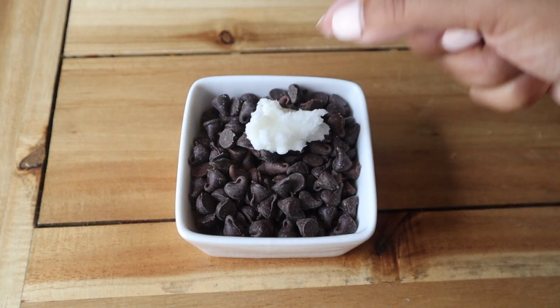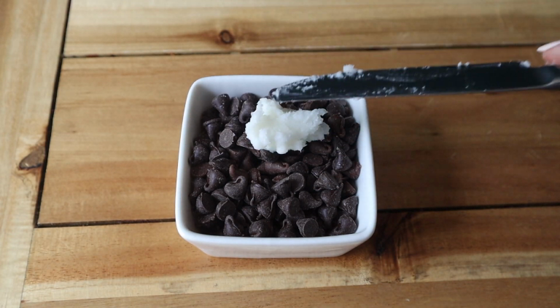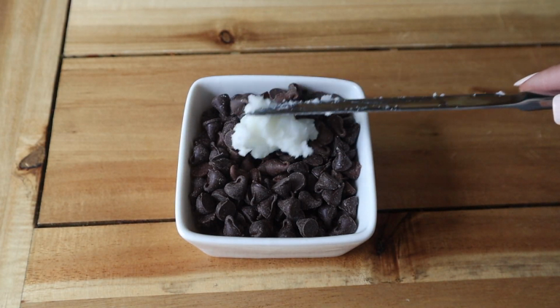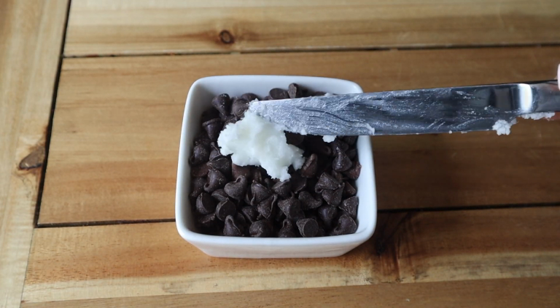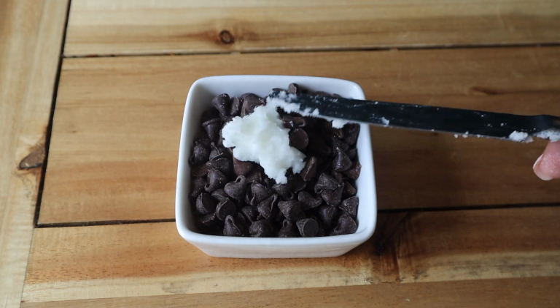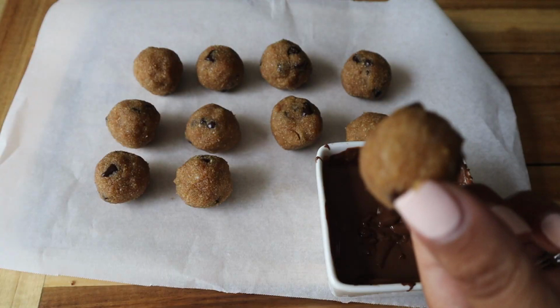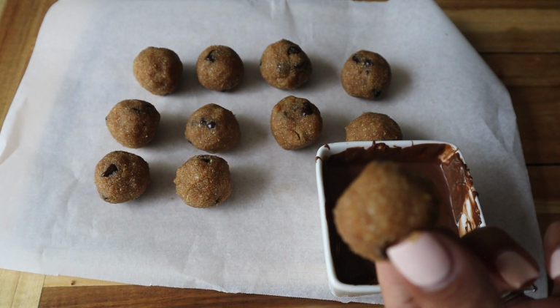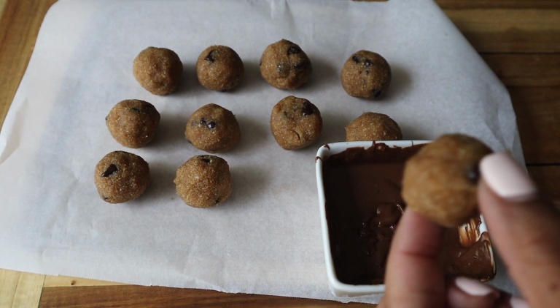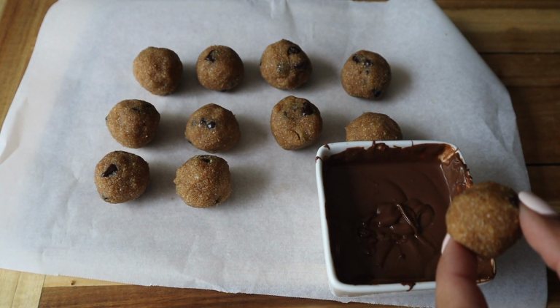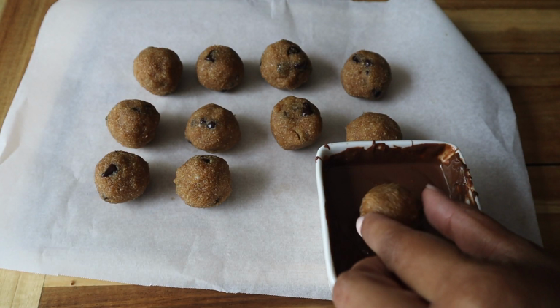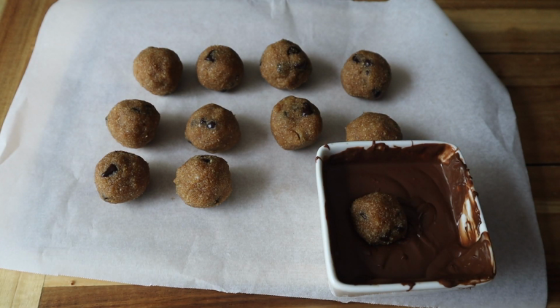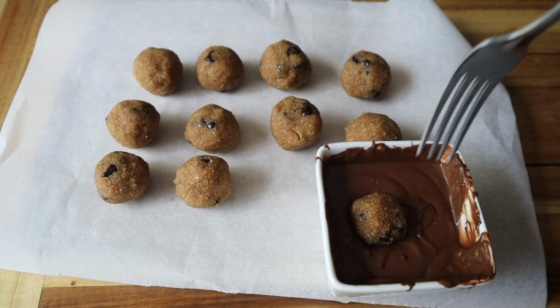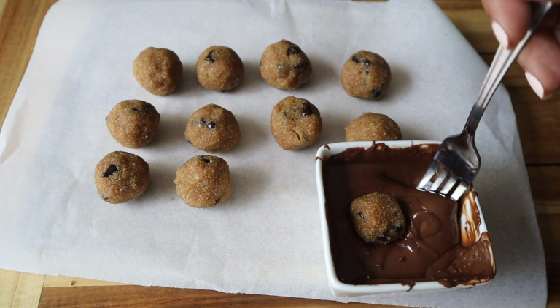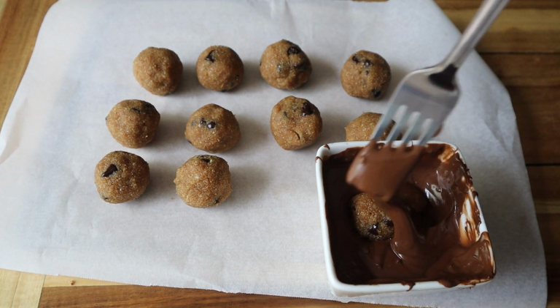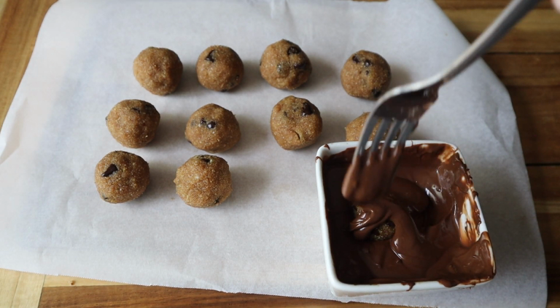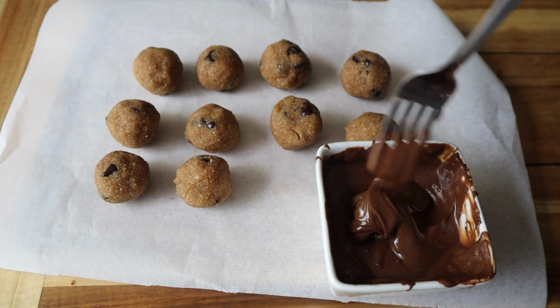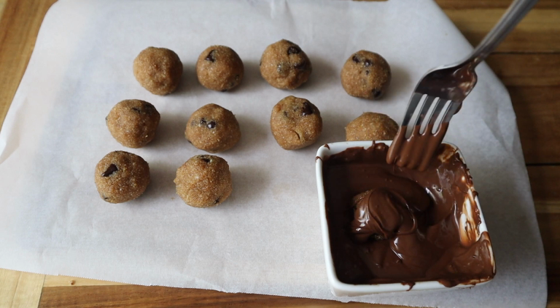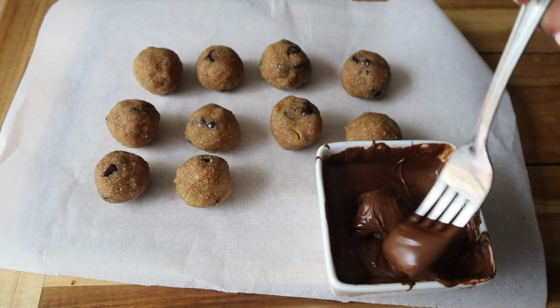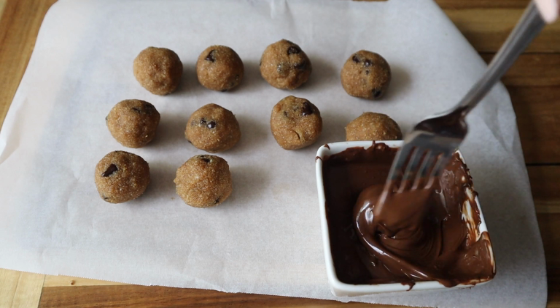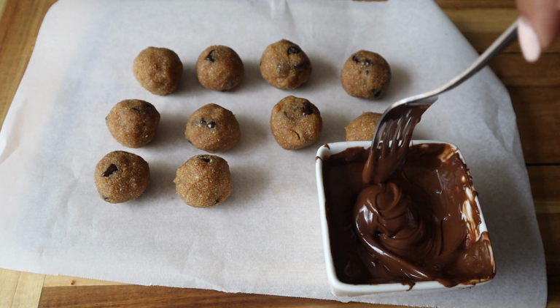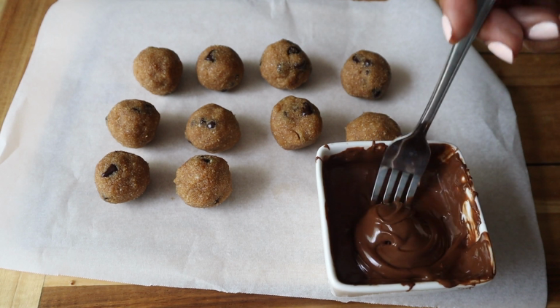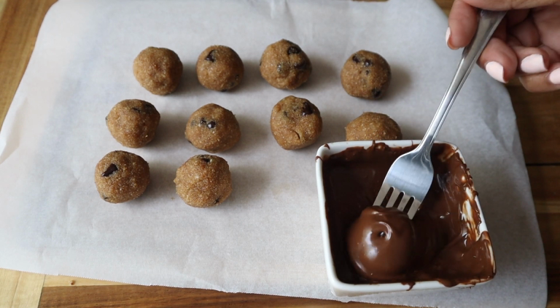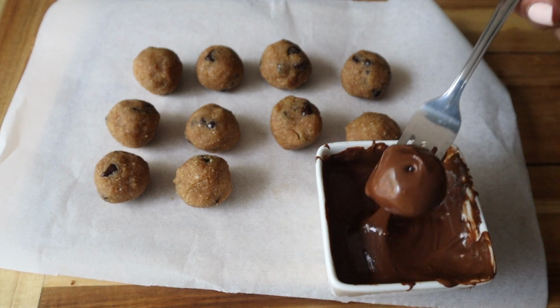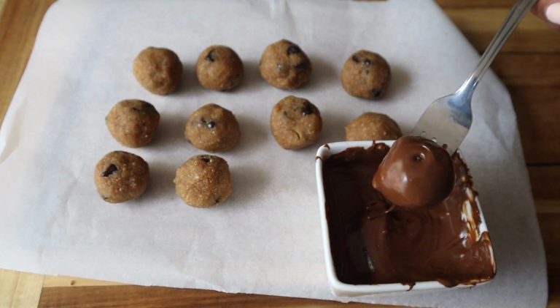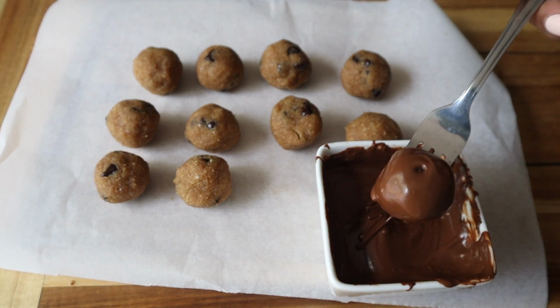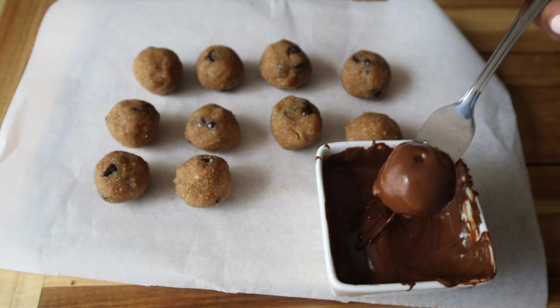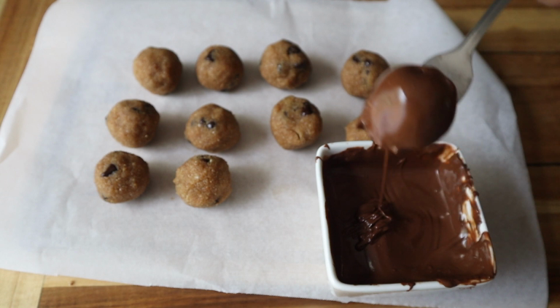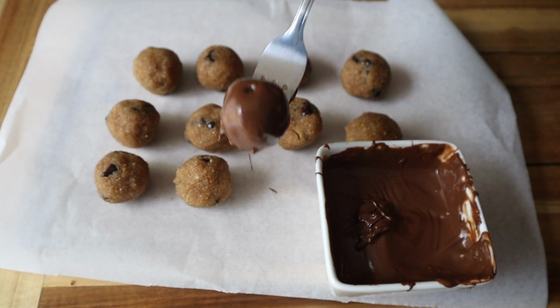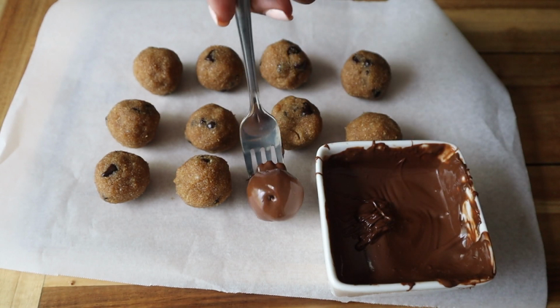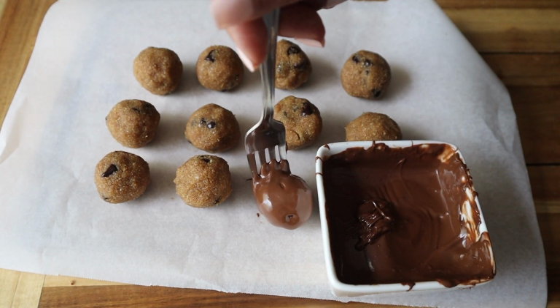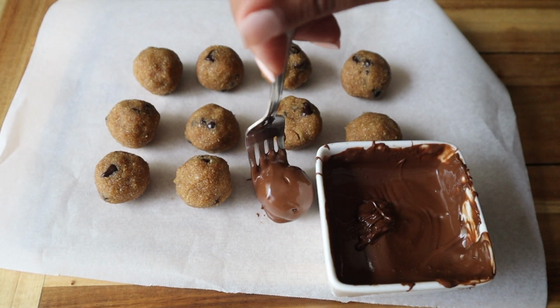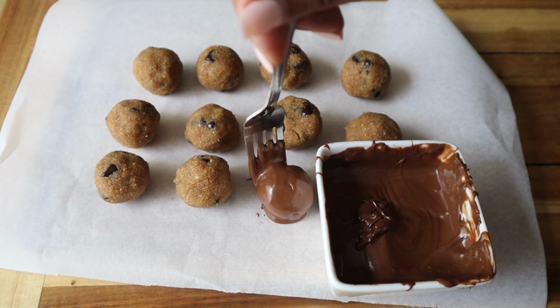You just drop your truffles right into the chocolate, shake off the excess, put them on your parchment paper, and then I went ahead and did the same exact process for all of the truffles. I did realize that the almond flour was starting to kind of come off into the chocolate.